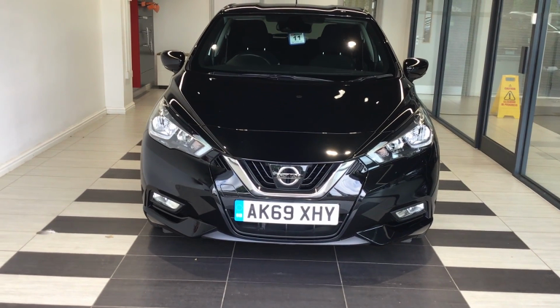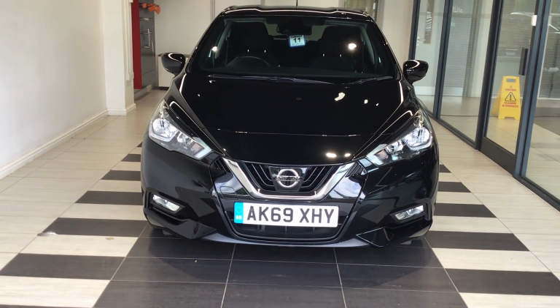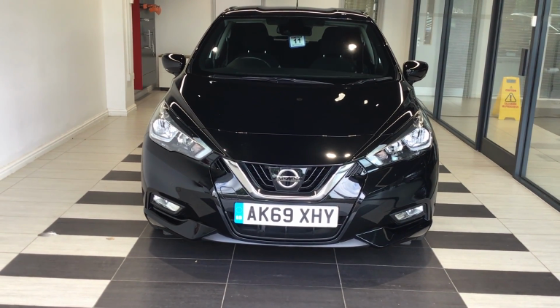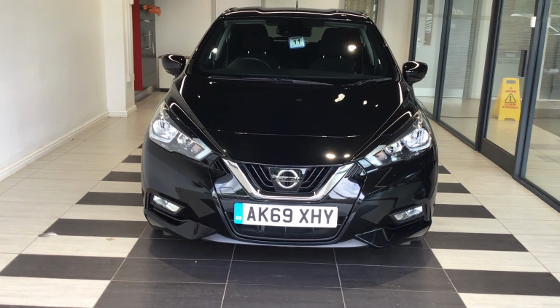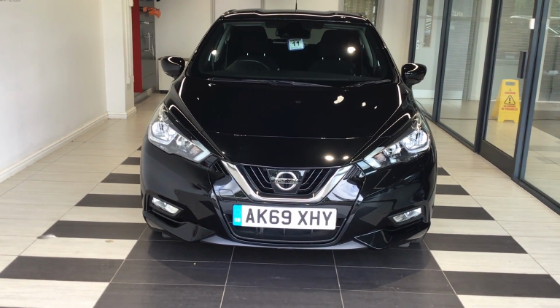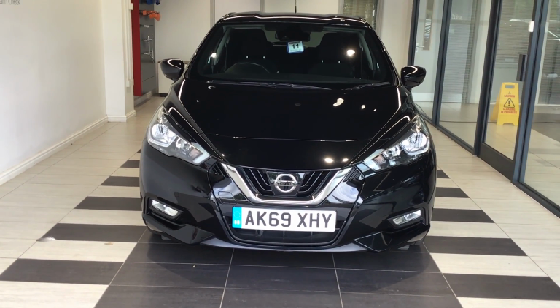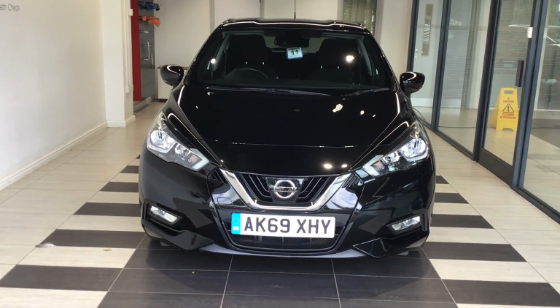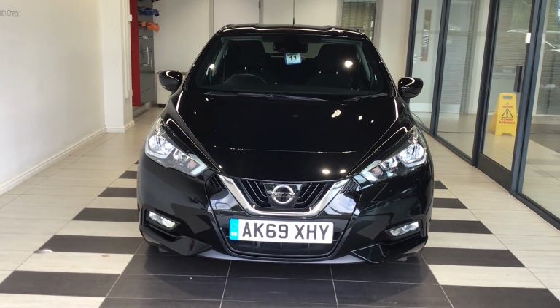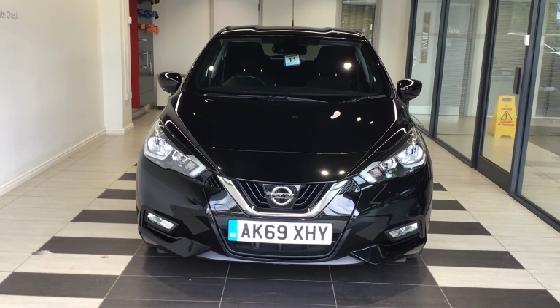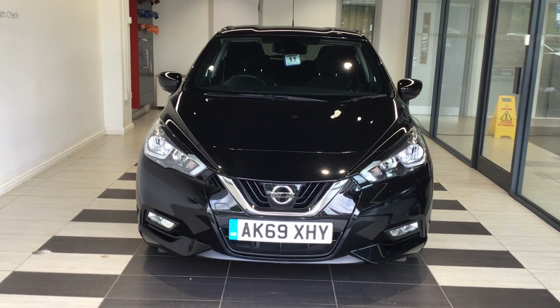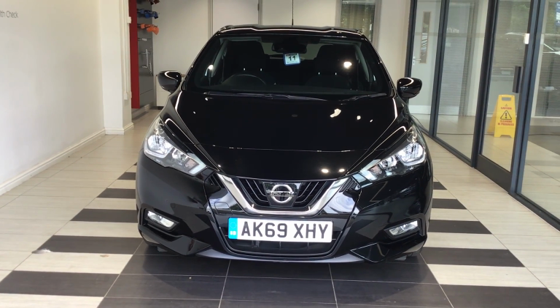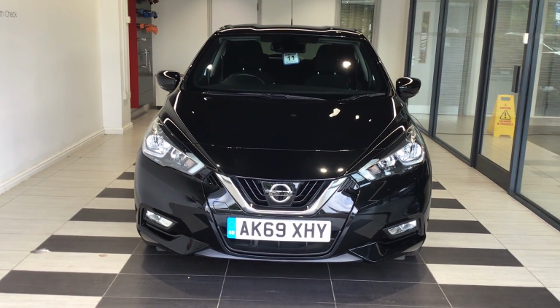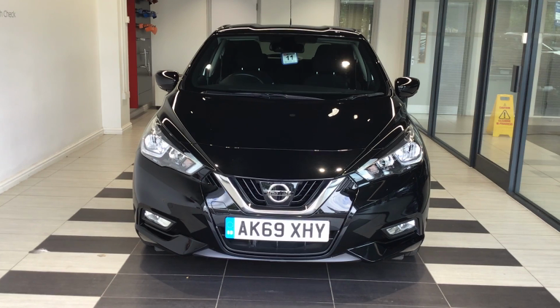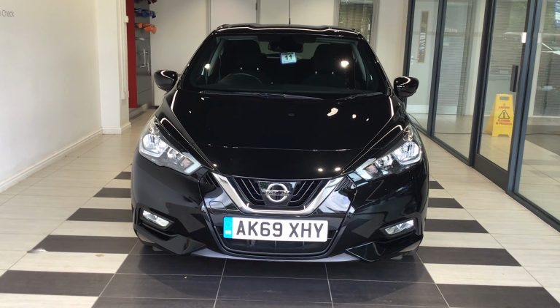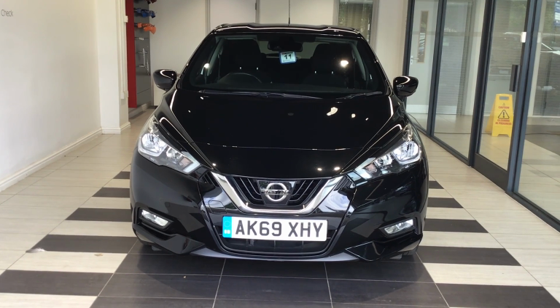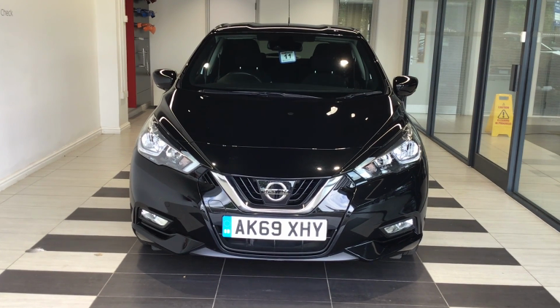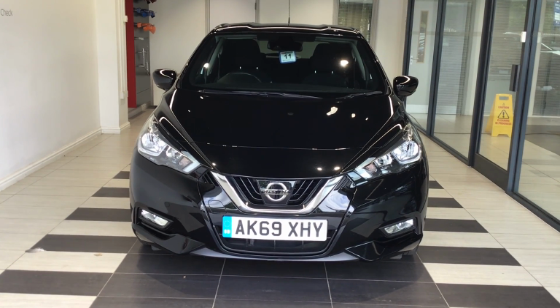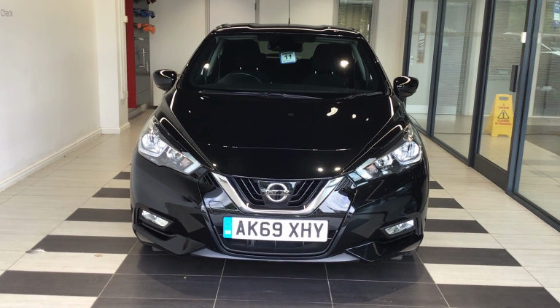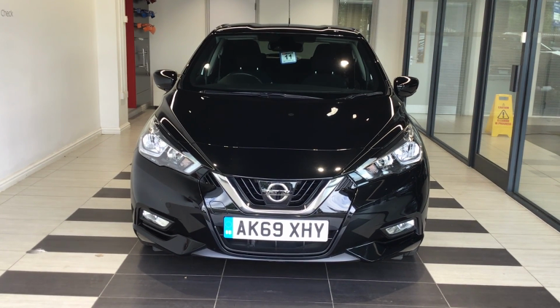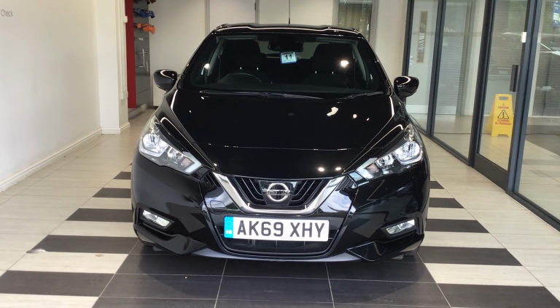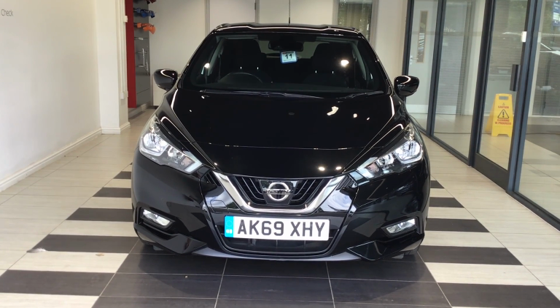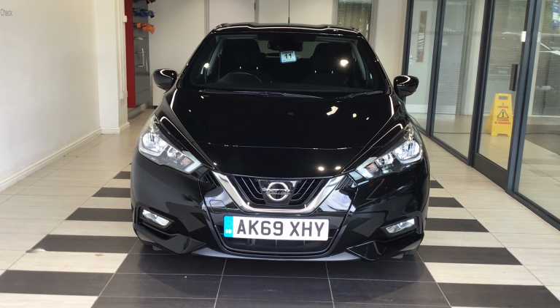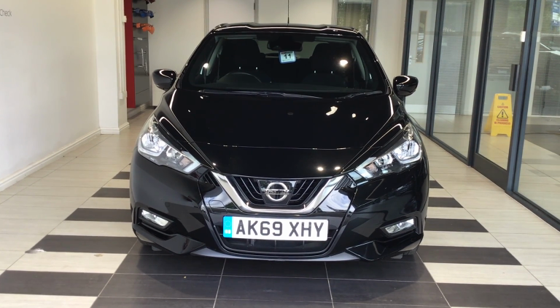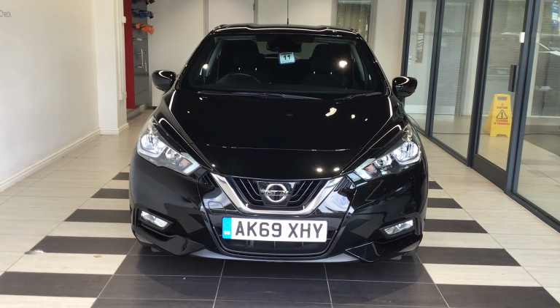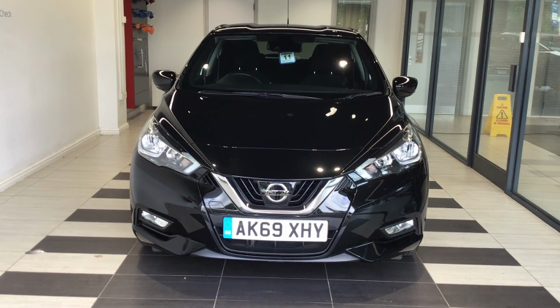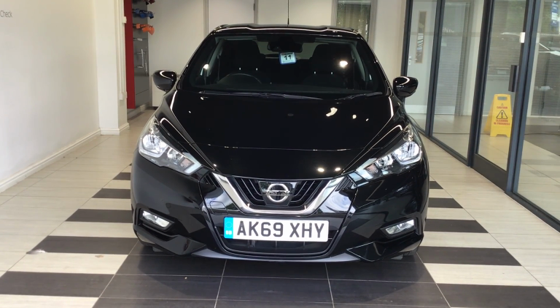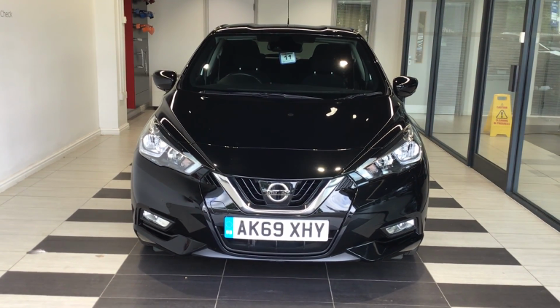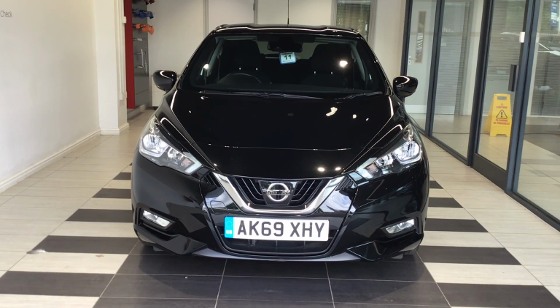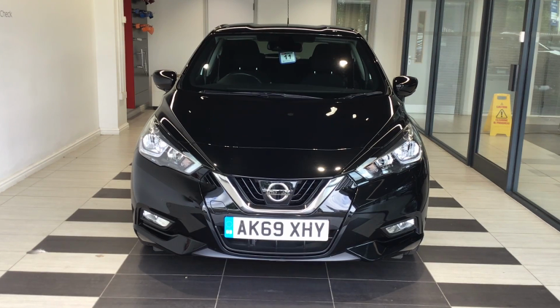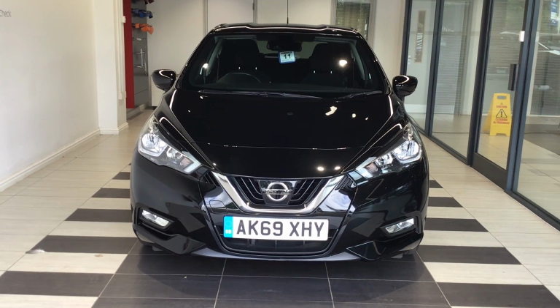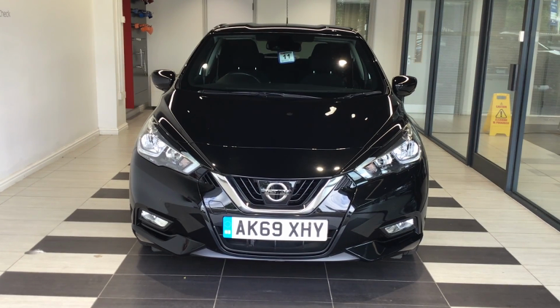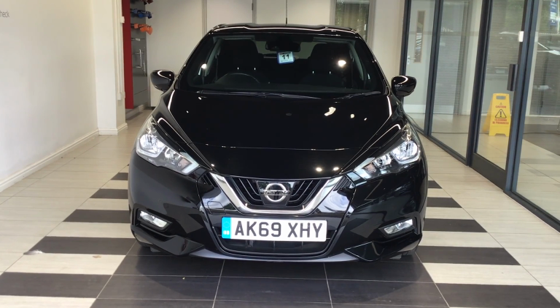Welcome to Slips Nissan here in Peterborough. My name is Richard. Today we're going to look at a Nissan Micra 1 litre Acenta. Registration Alpha Kilo 6 9 X-Ray Hotel Yankee.